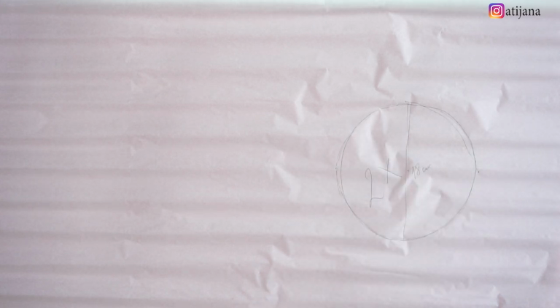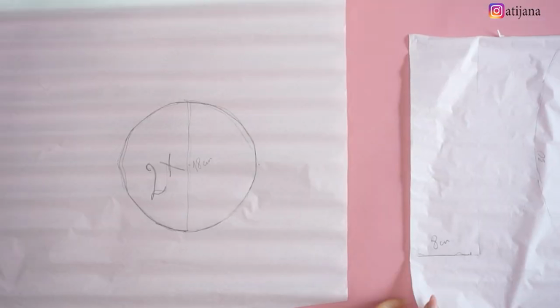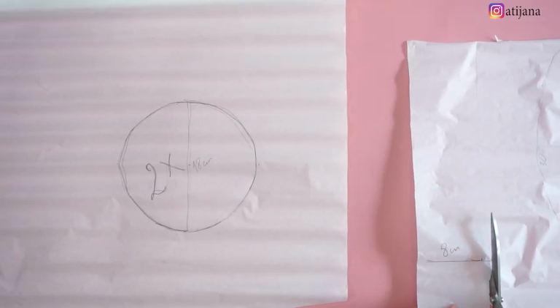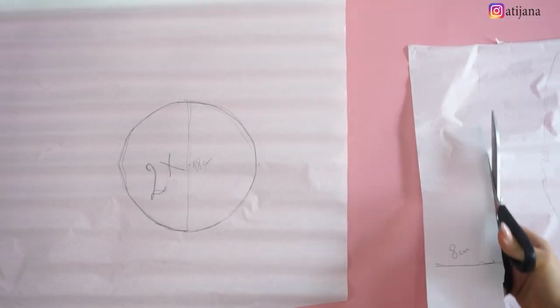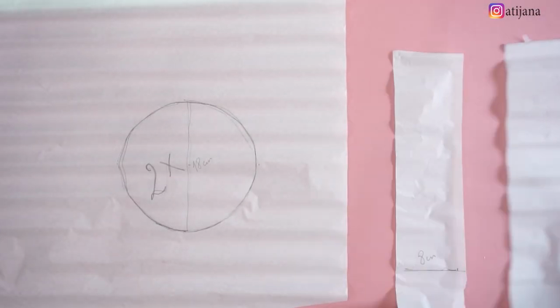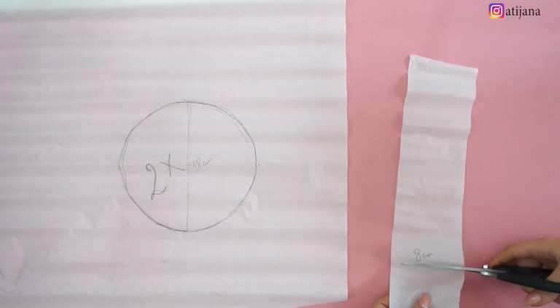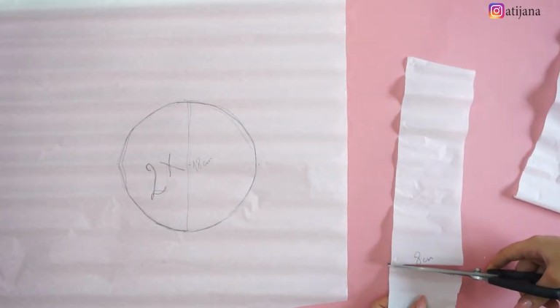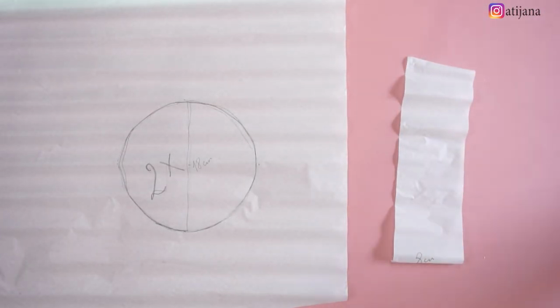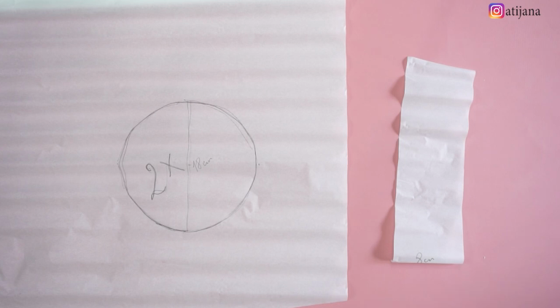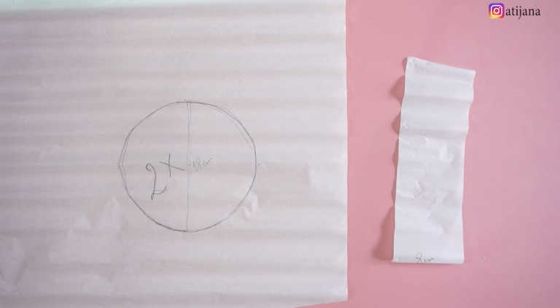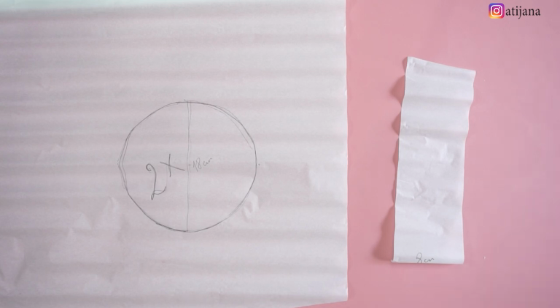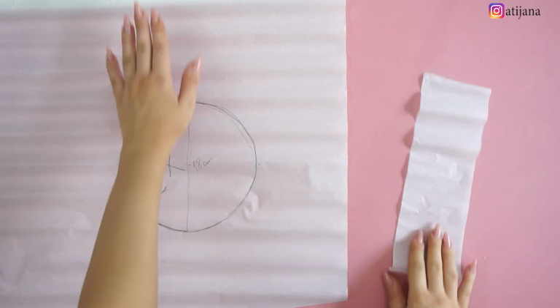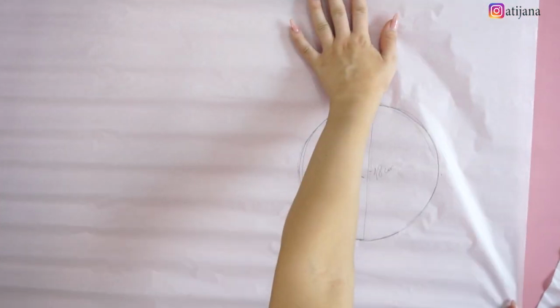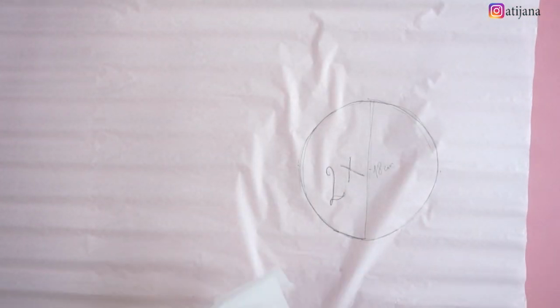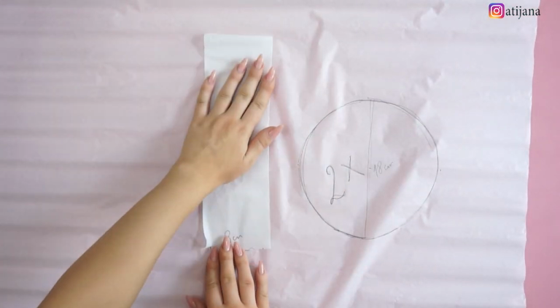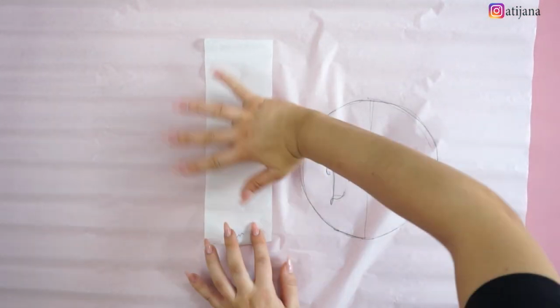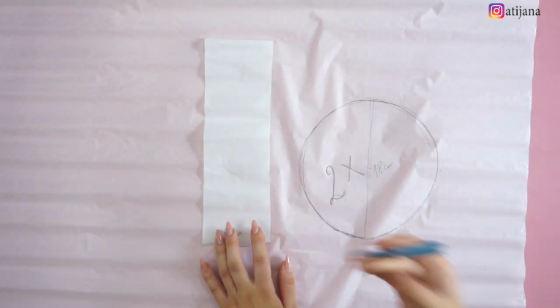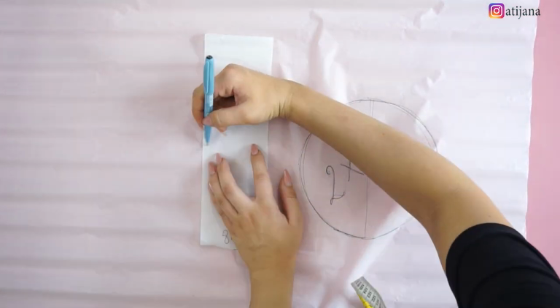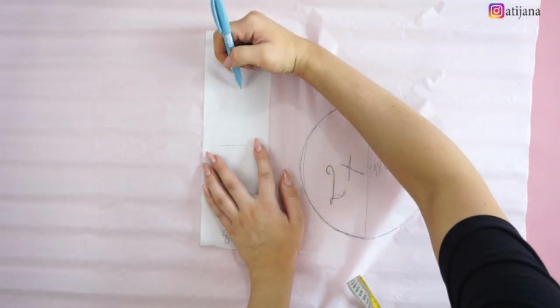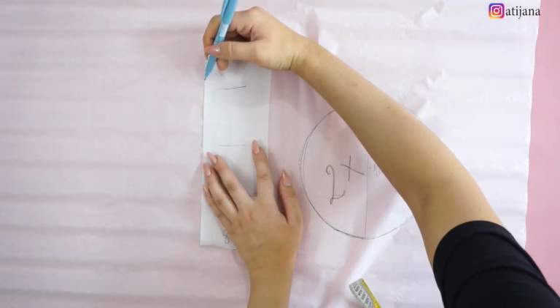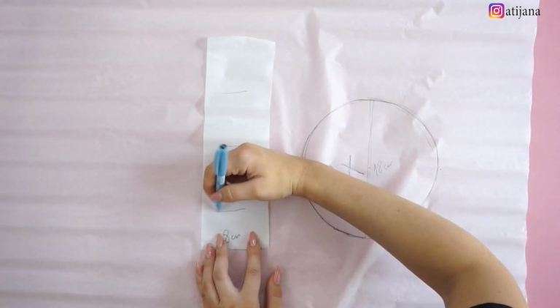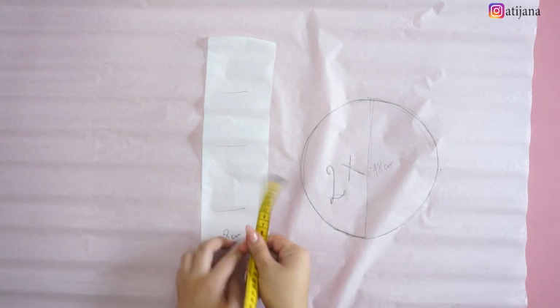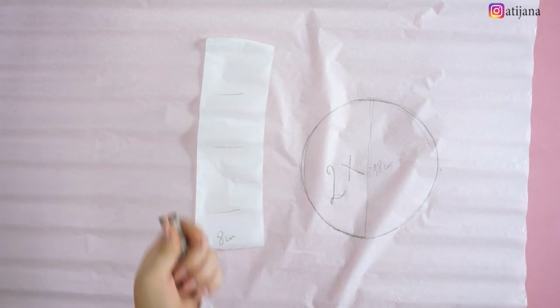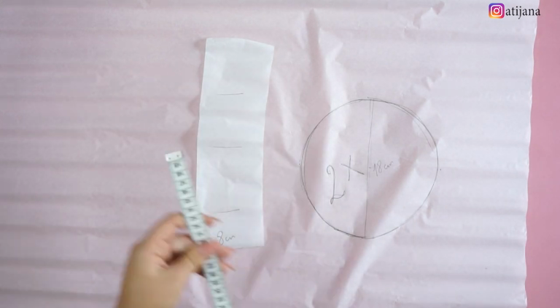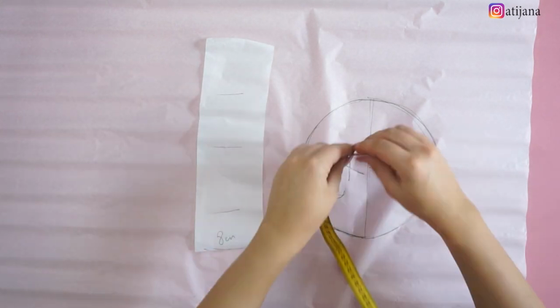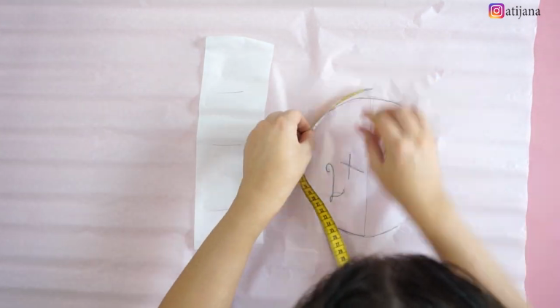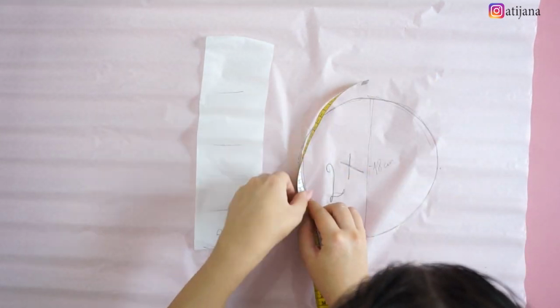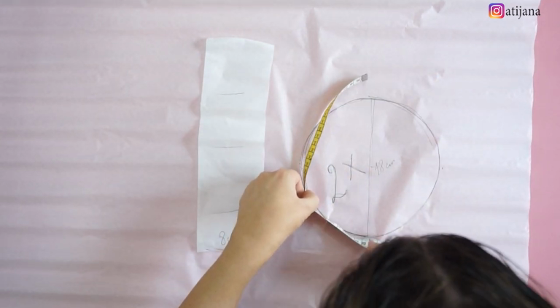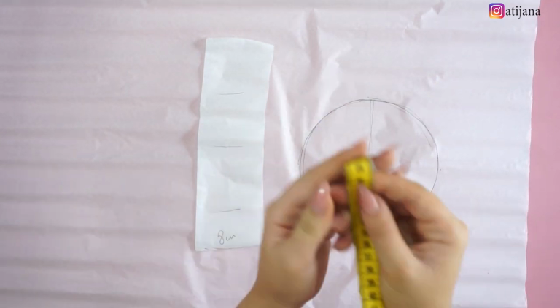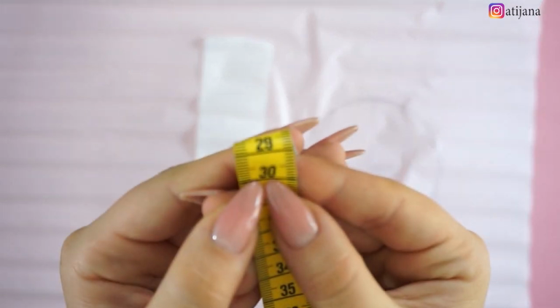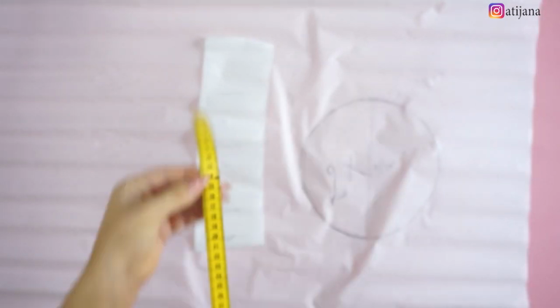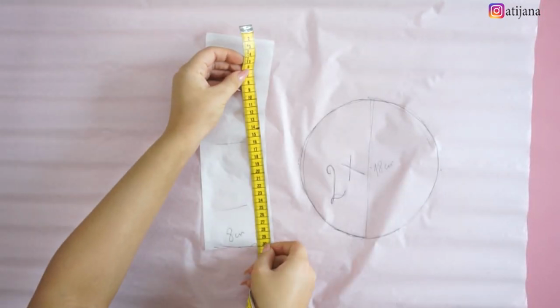Then you're going to create the second part of the hat. You're going to measure half of your head measurement, divide that by four, and try to create it in a little bit of a round shape.